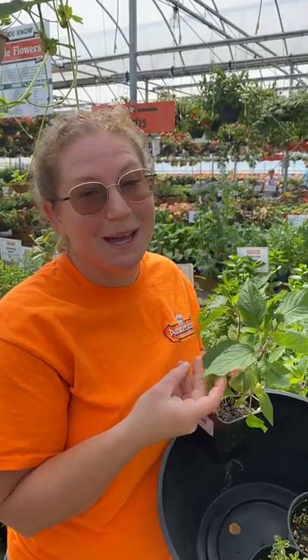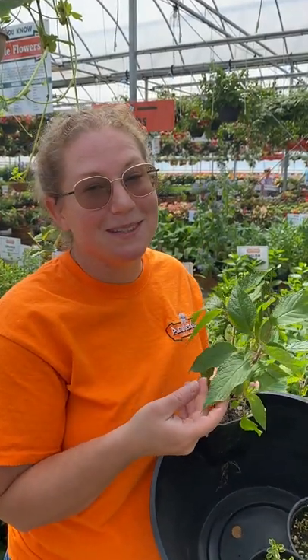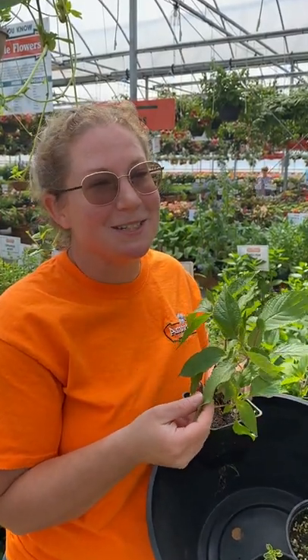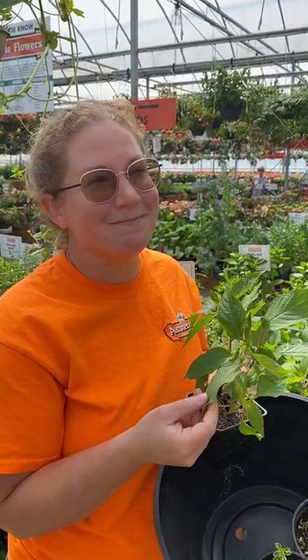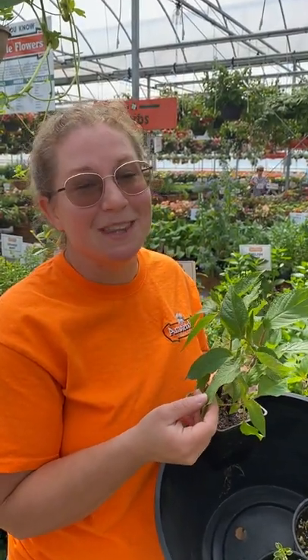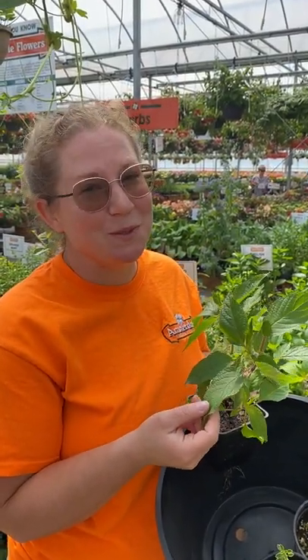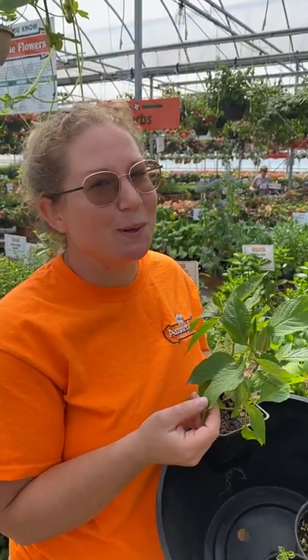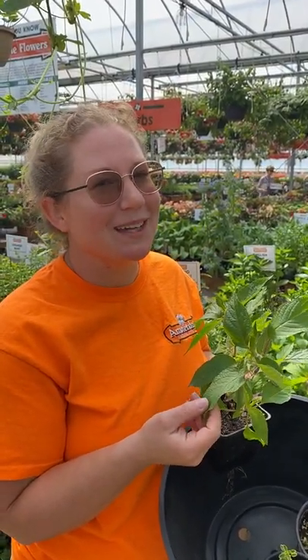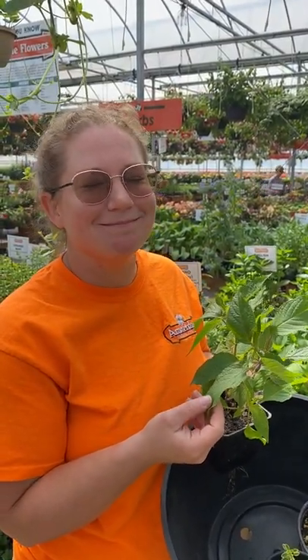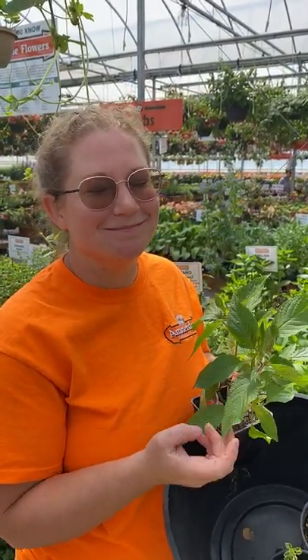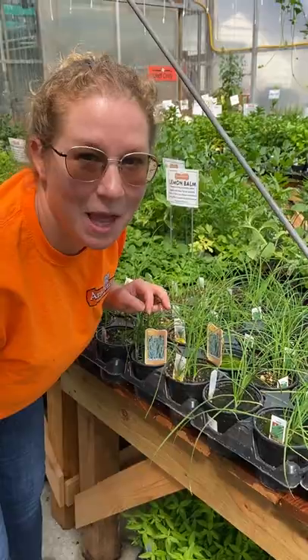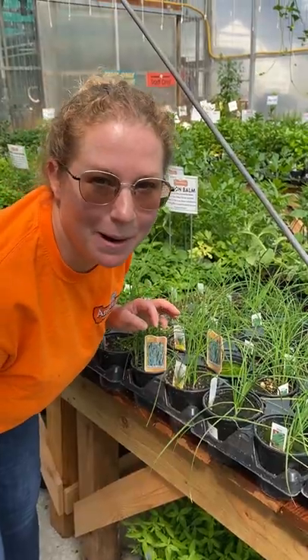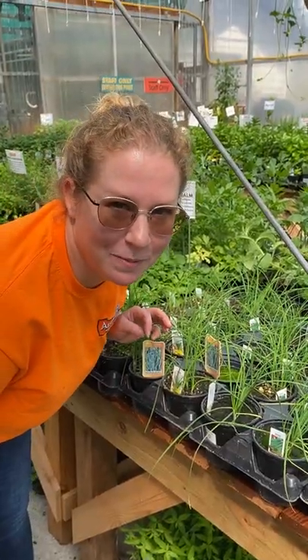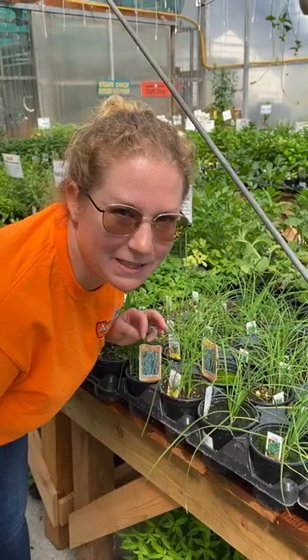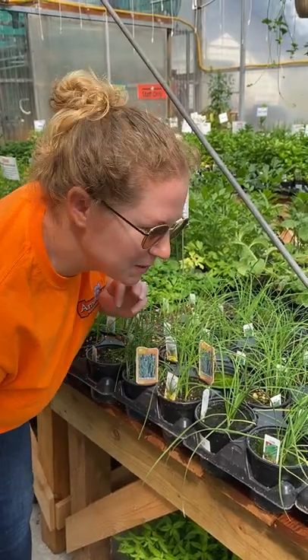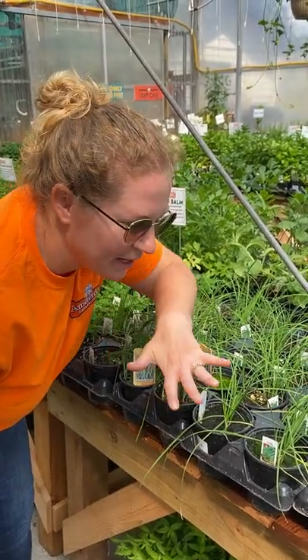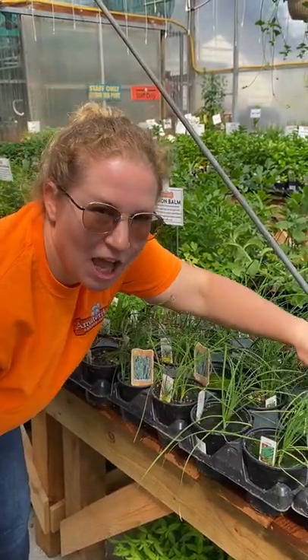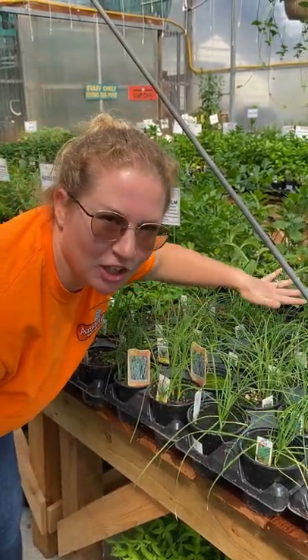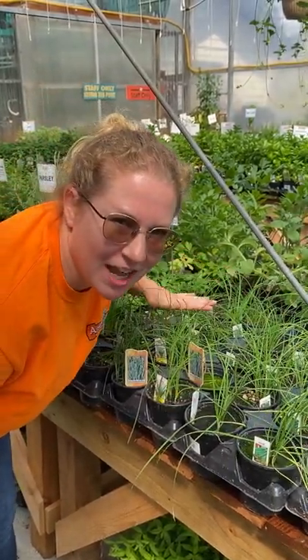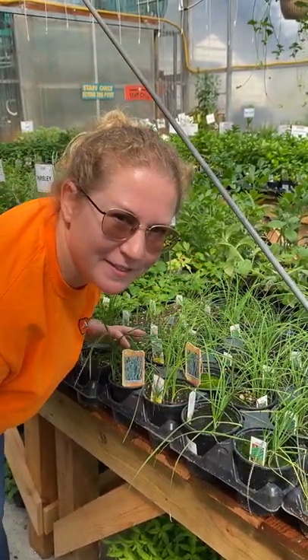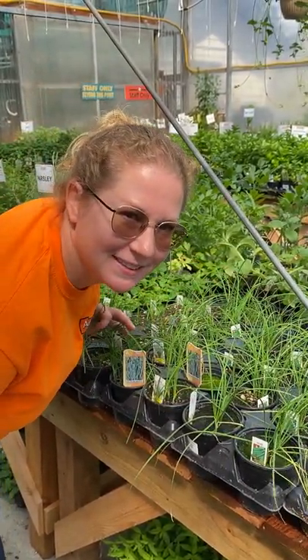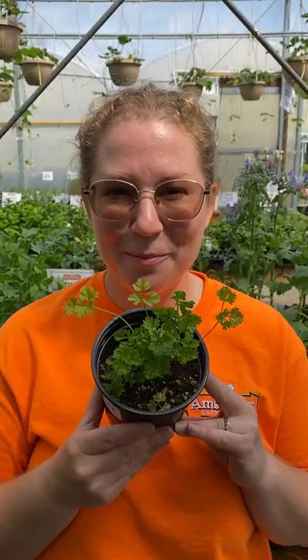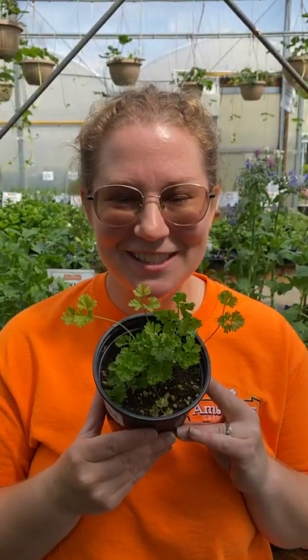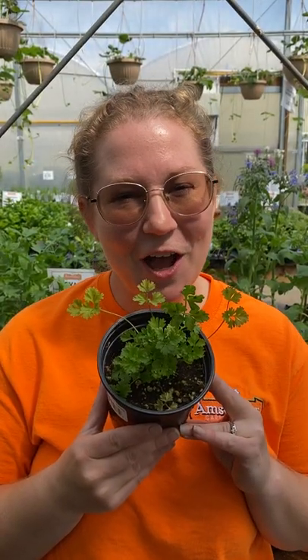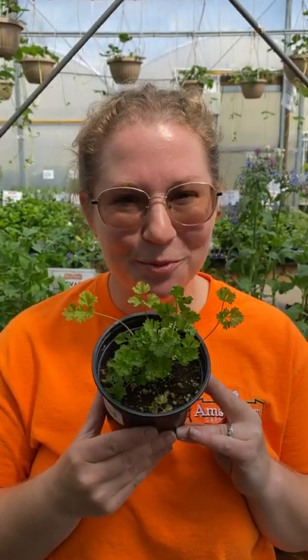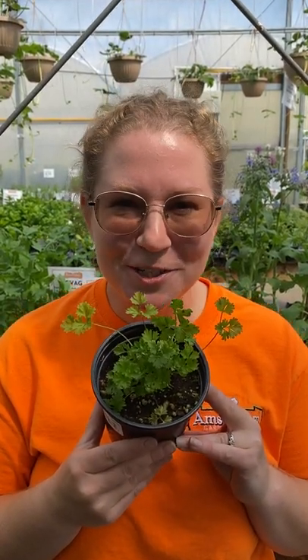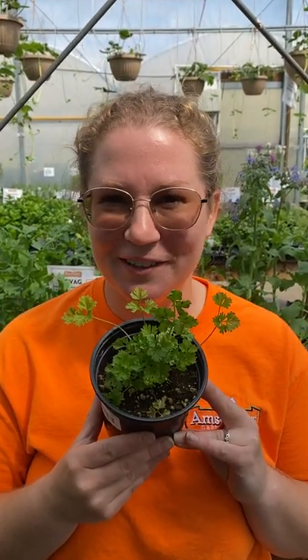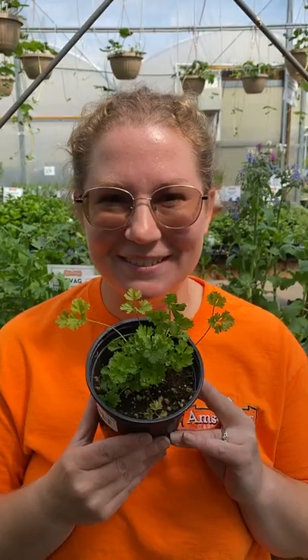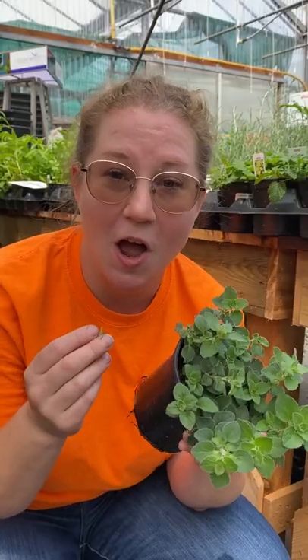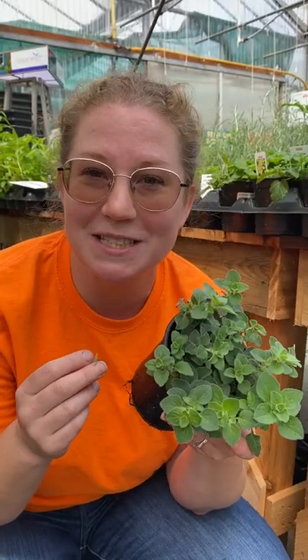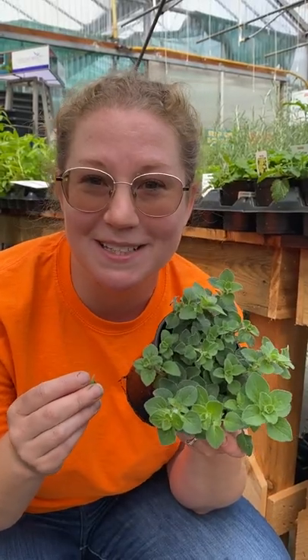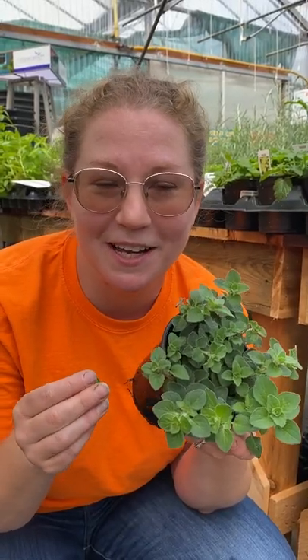Pineapple sage — think roasted pork with that. Barbecue baked potatoes, think garlic chives. Parsley on pretty much everything. Hot and spicy oregano.